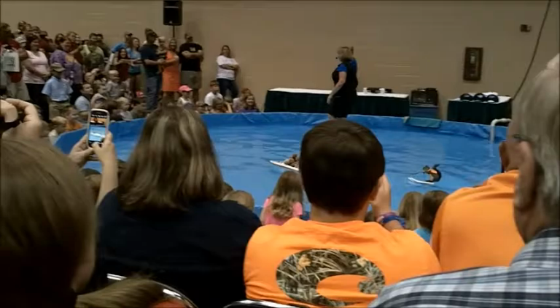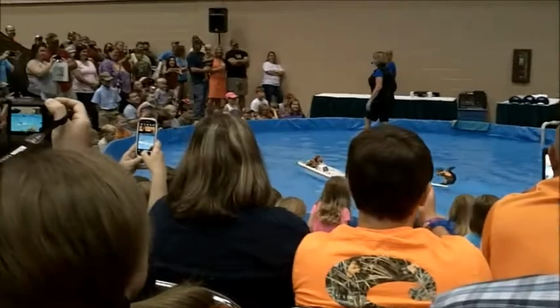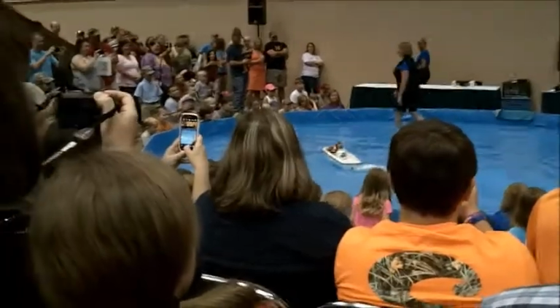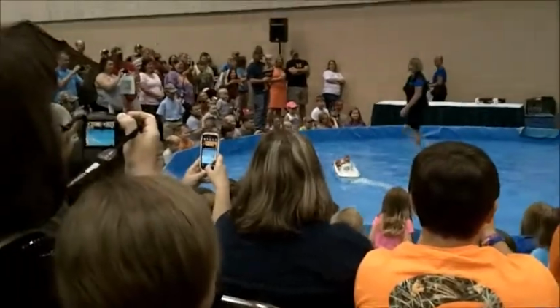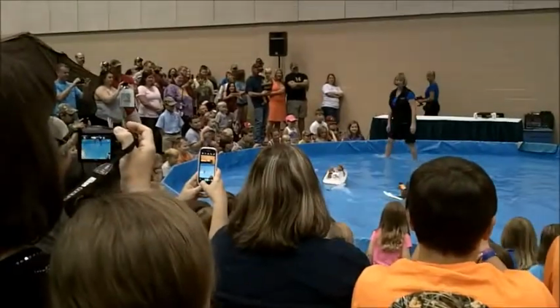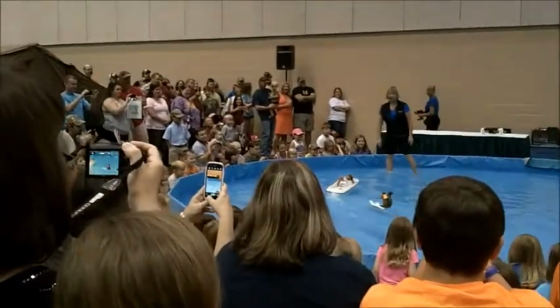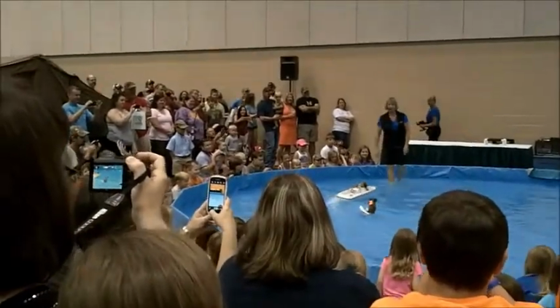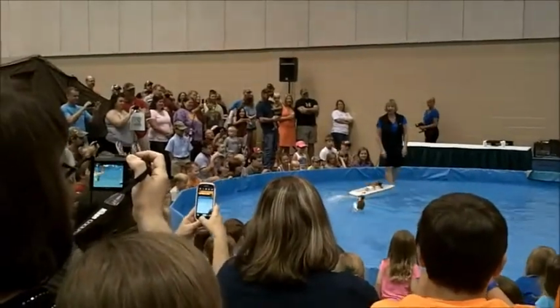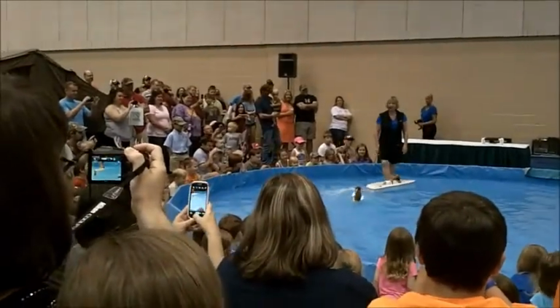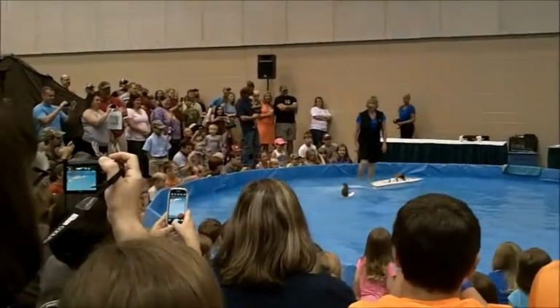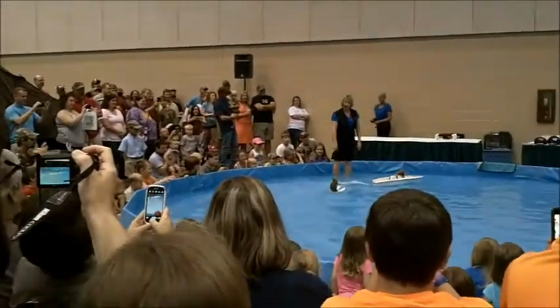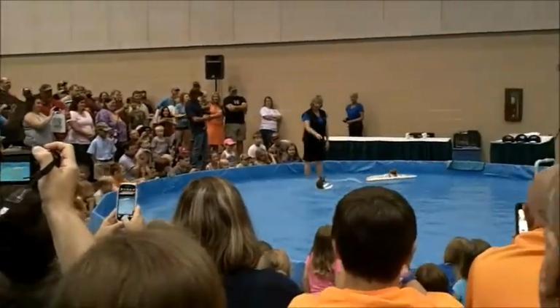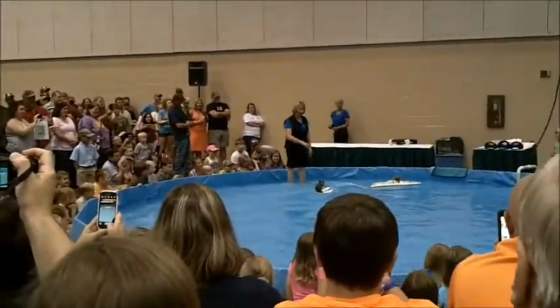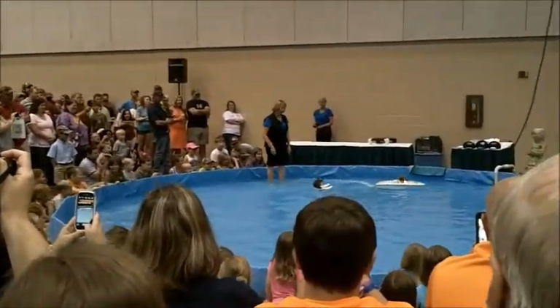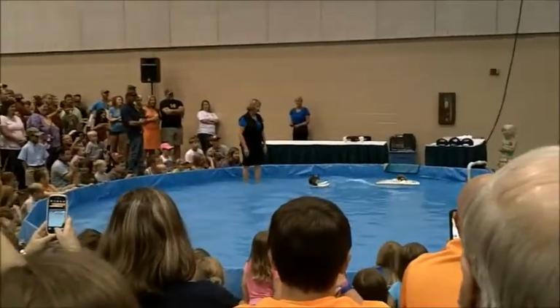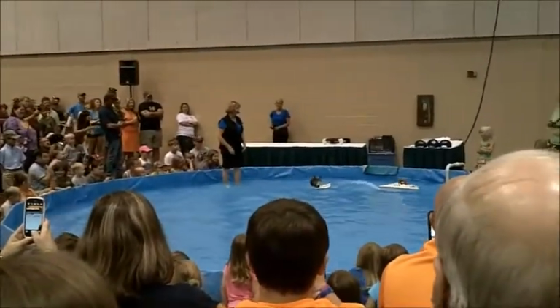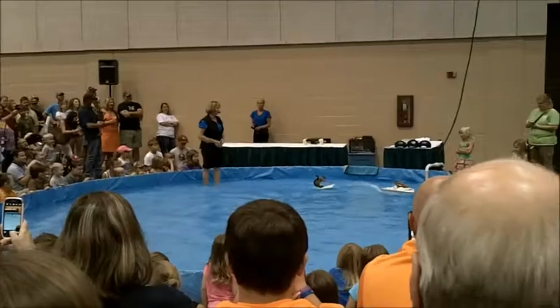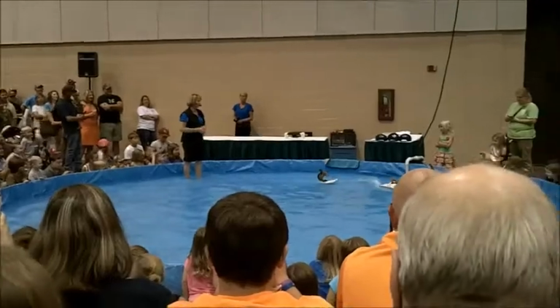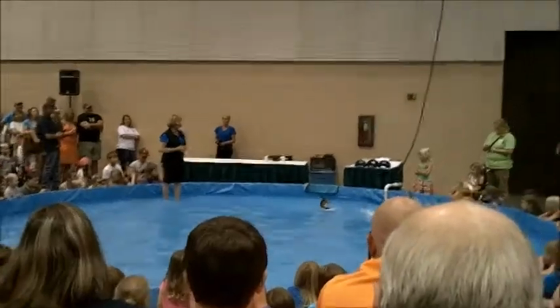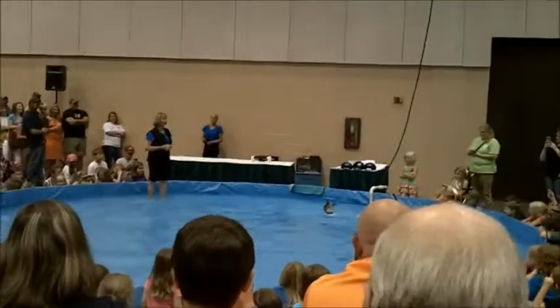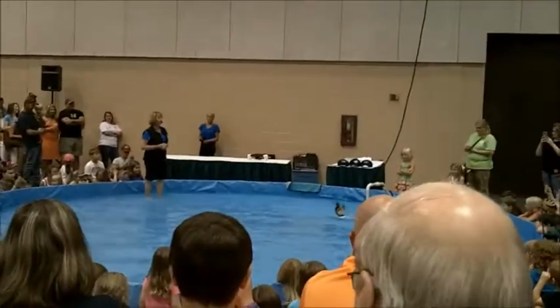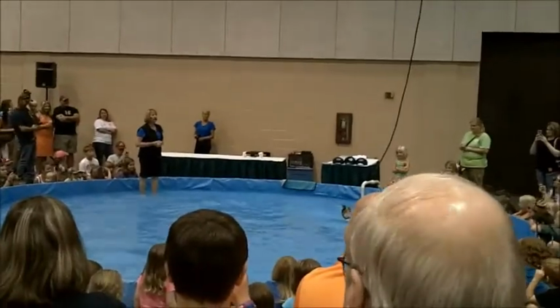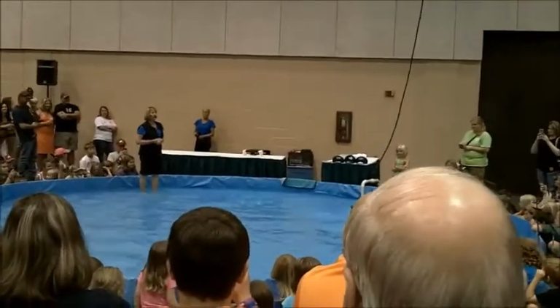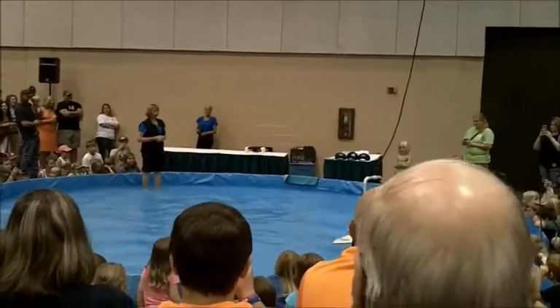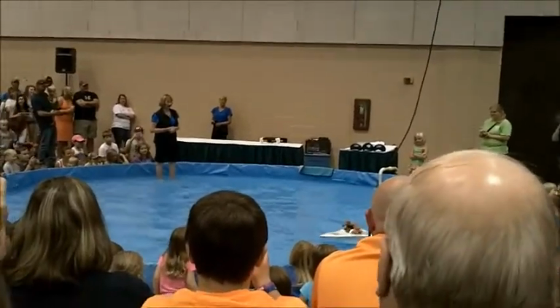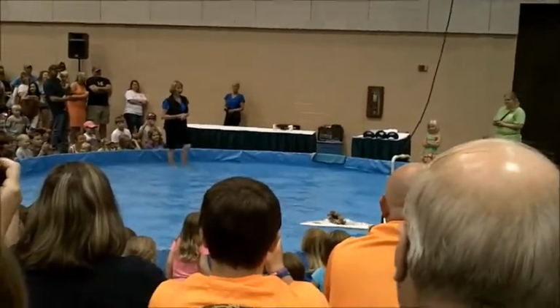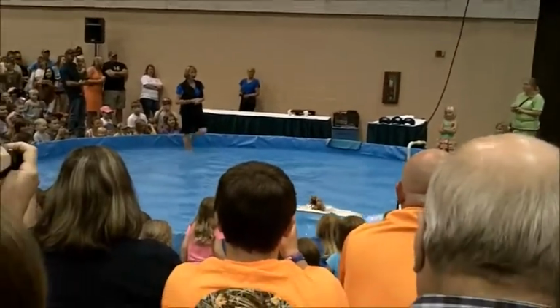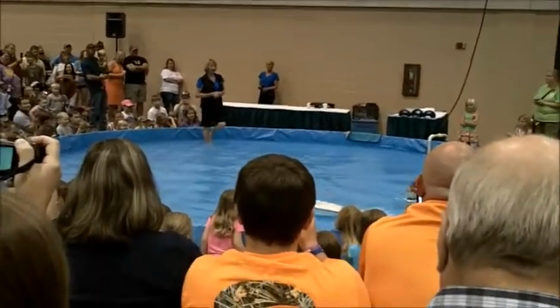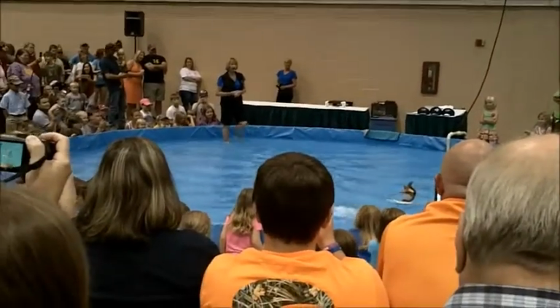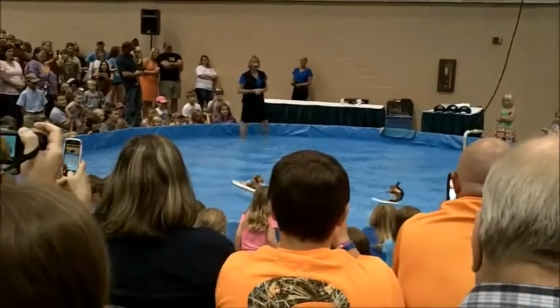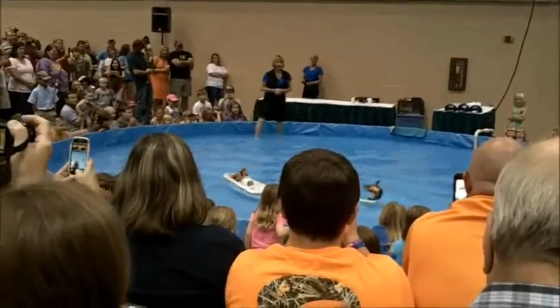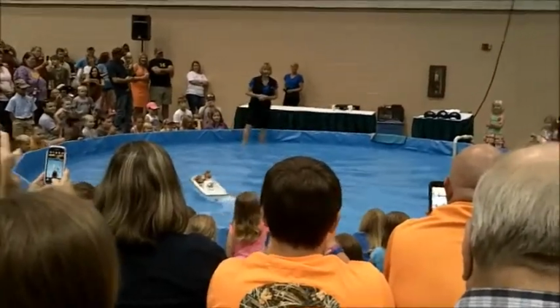Alright, now in the first portion of the show, Twiggy wants to demonstrate for you the correct way to water ski. For those of you that are interested in learning, she's got a few pointers for you before you get out there on that water.